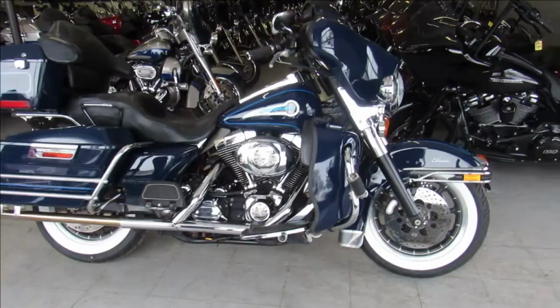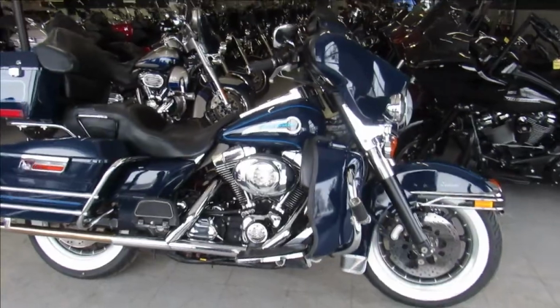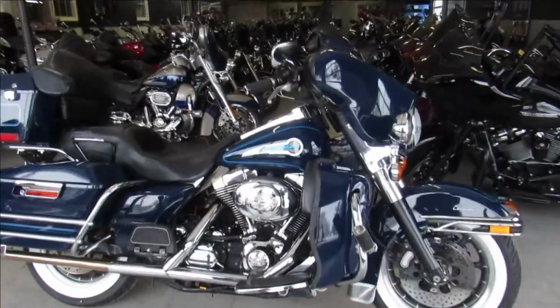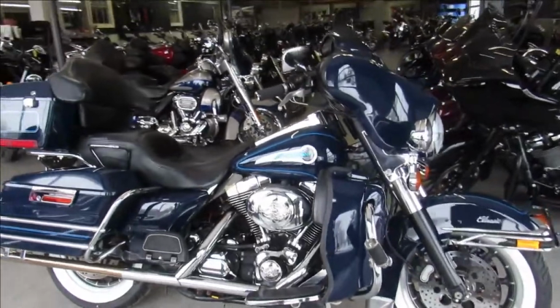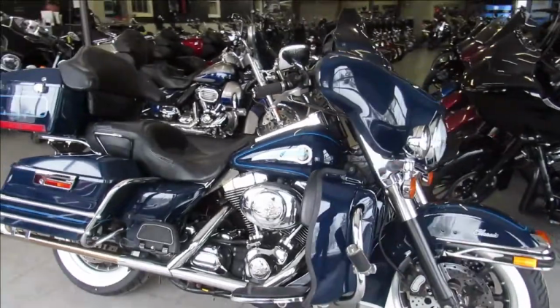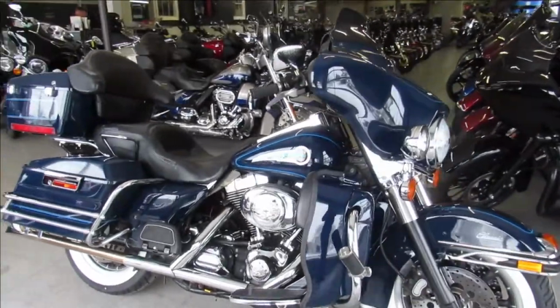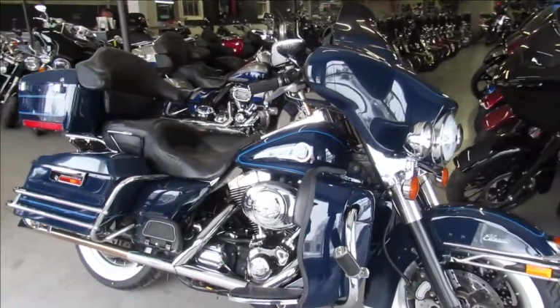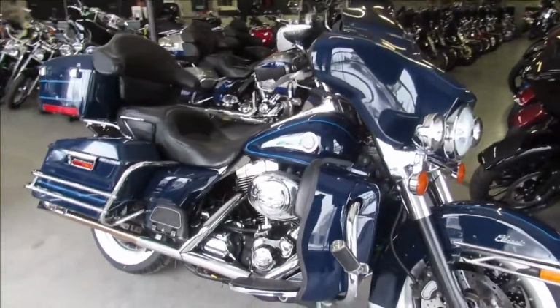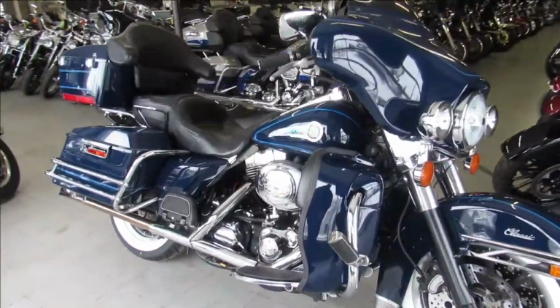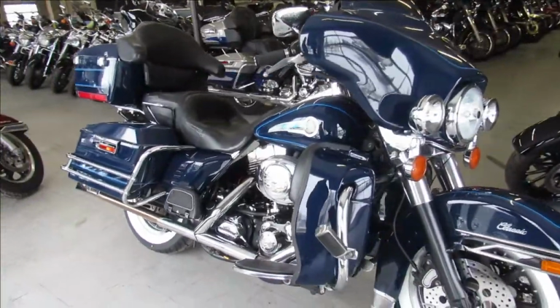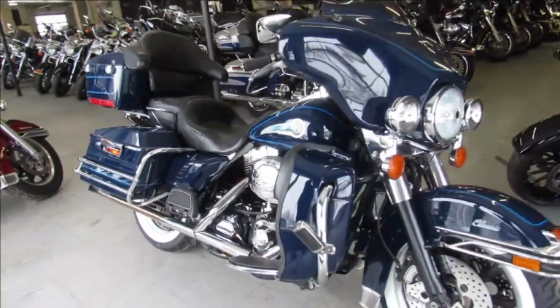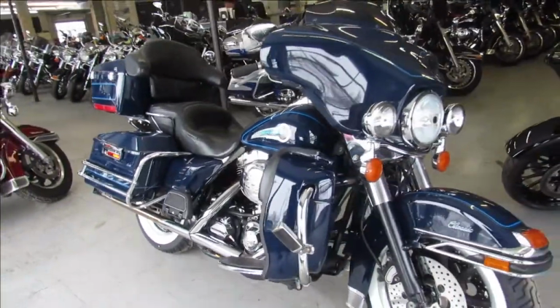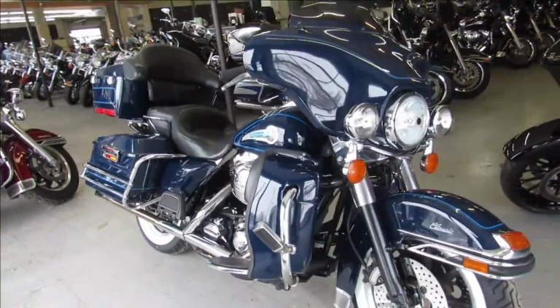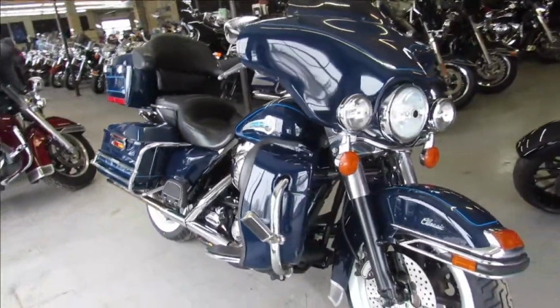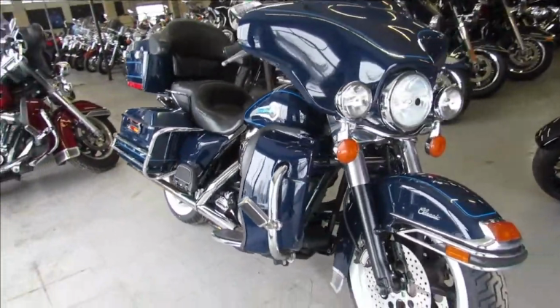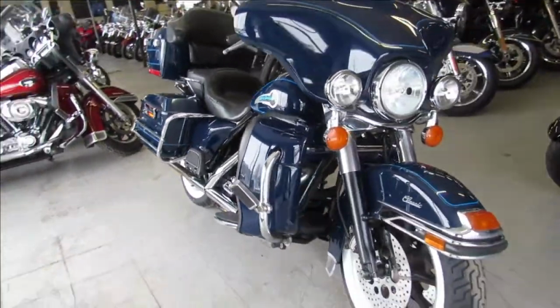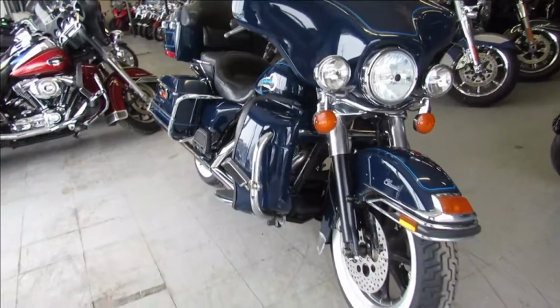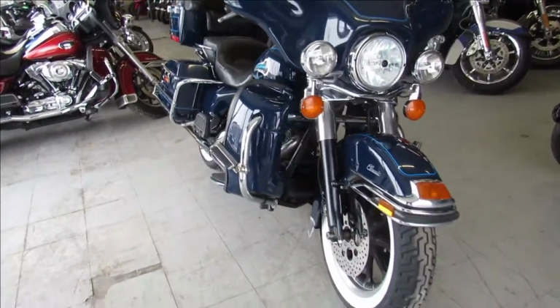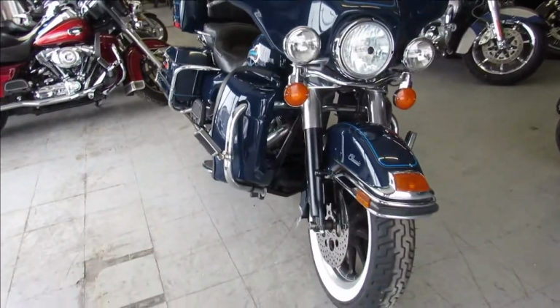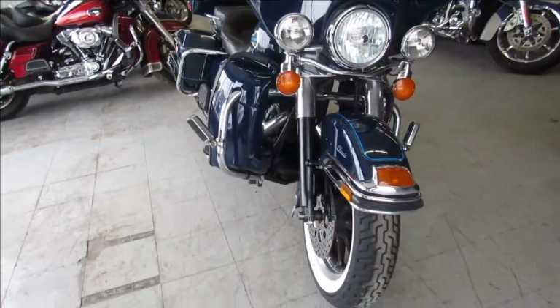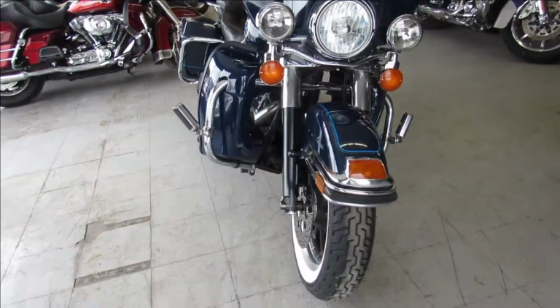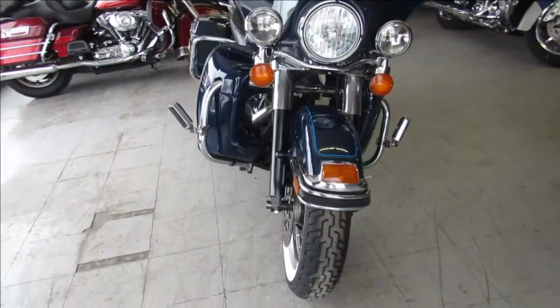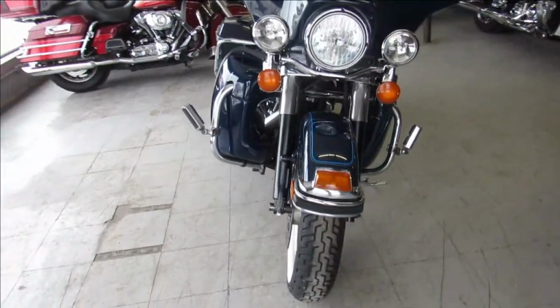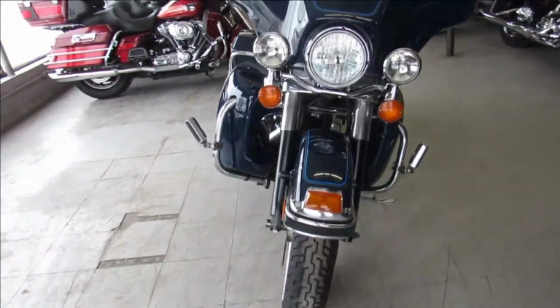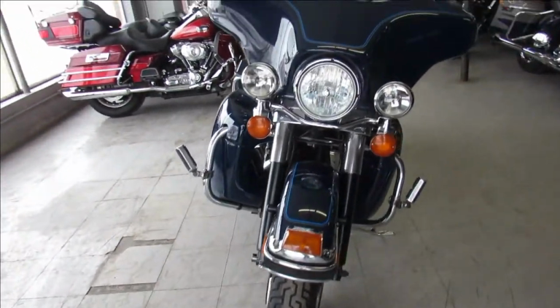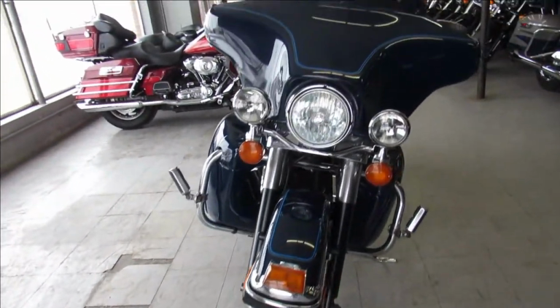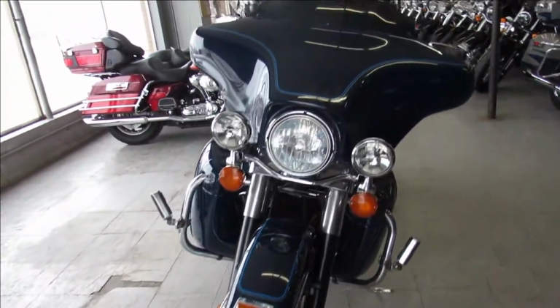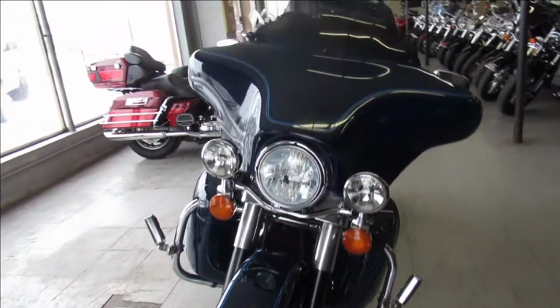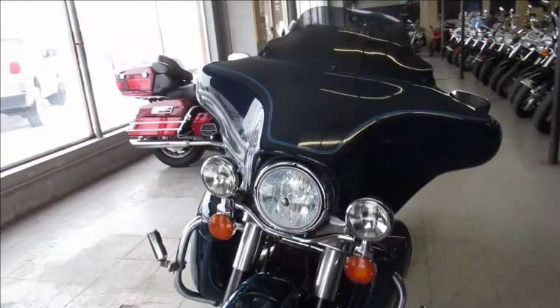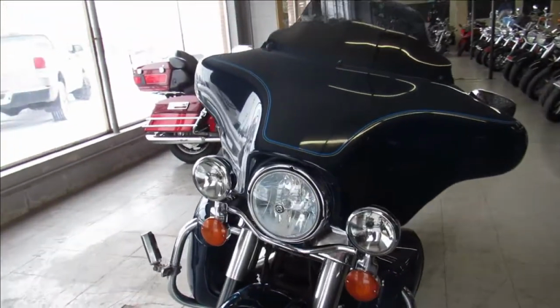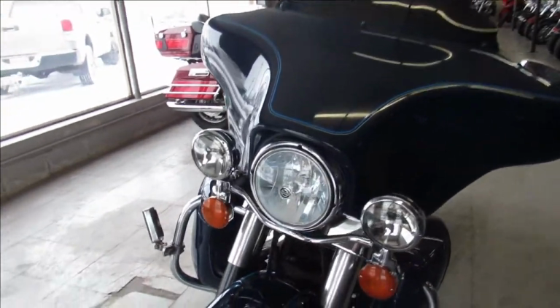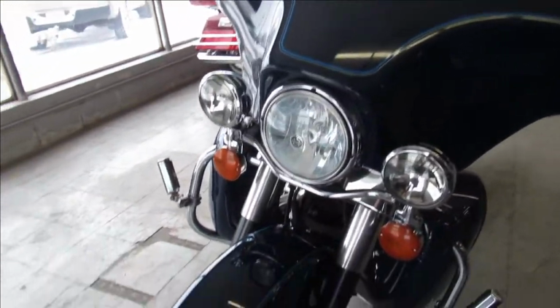Hey guys, Approval Powersports here doing some videos on some used bikes we just got in. This one here is a 2004 Electroglide for sale — the paint is perfect and the chrome is flawless on this one. It's a must see.